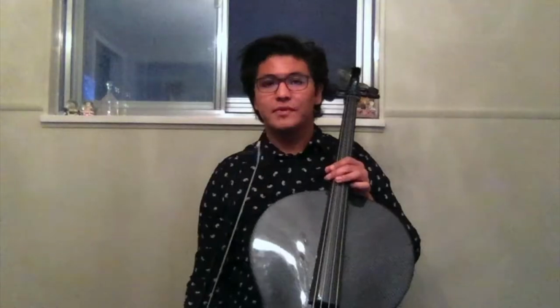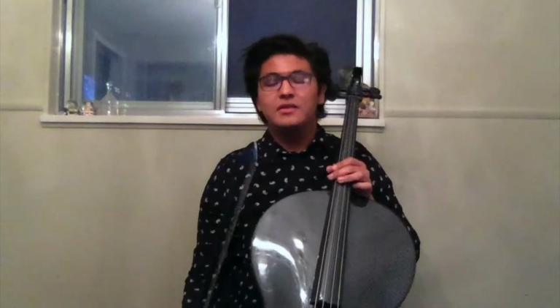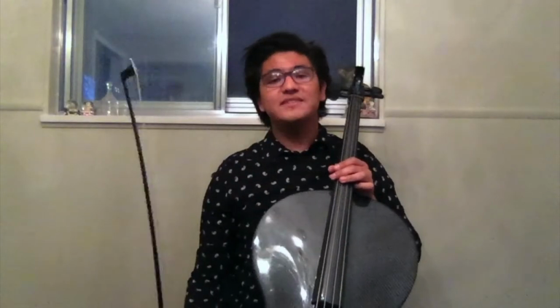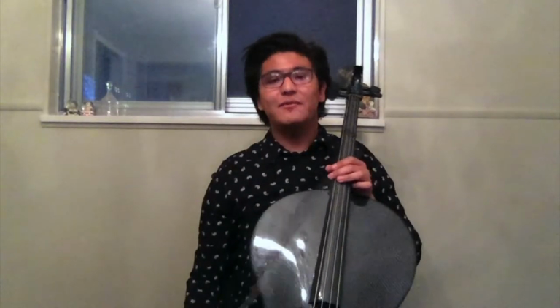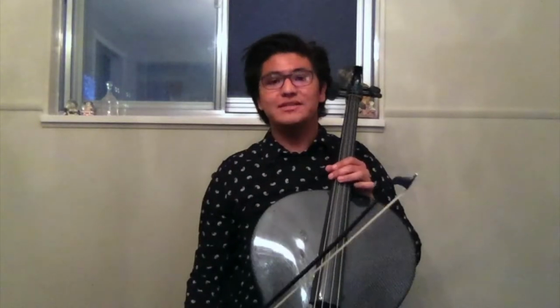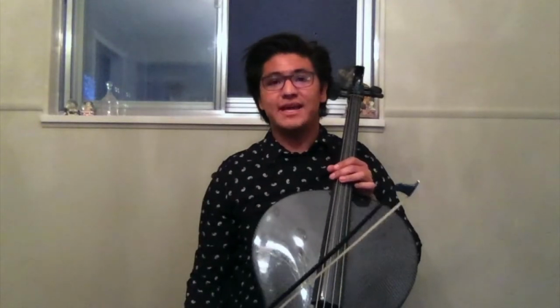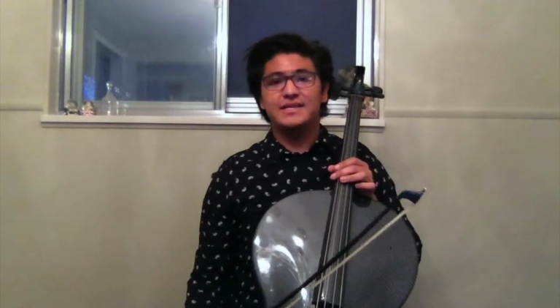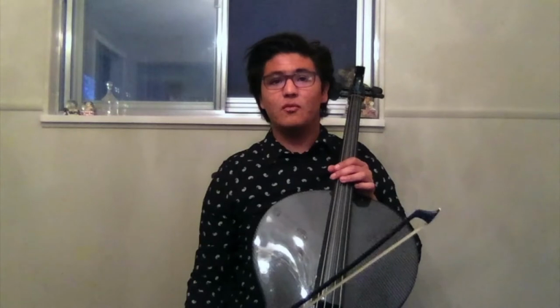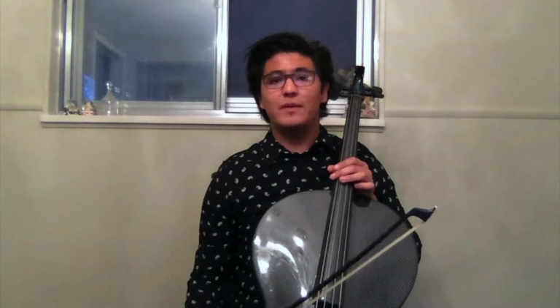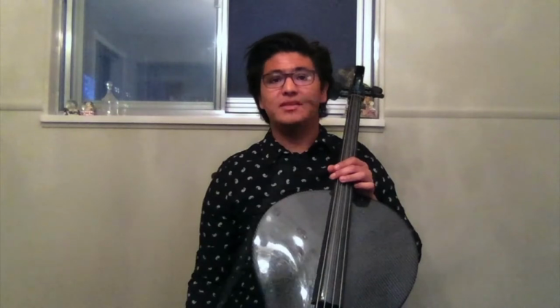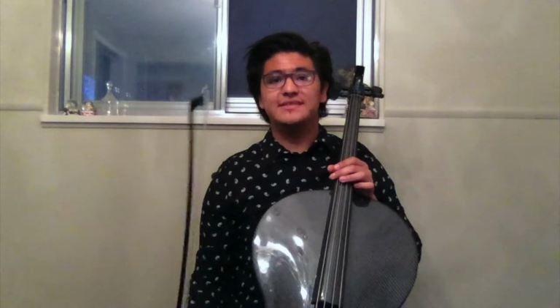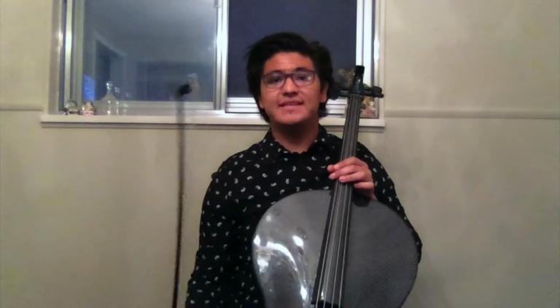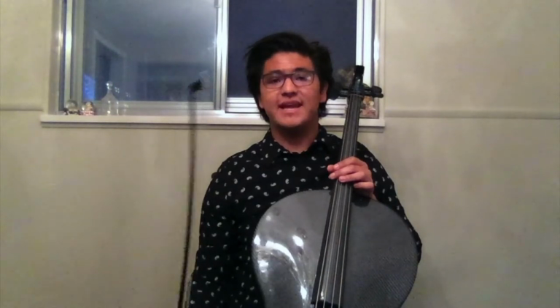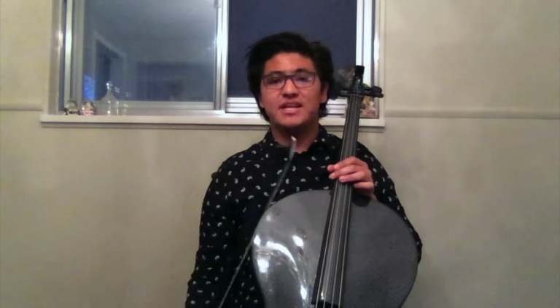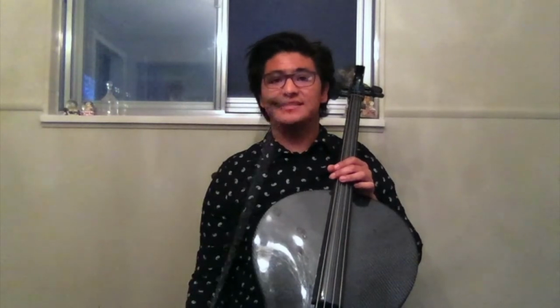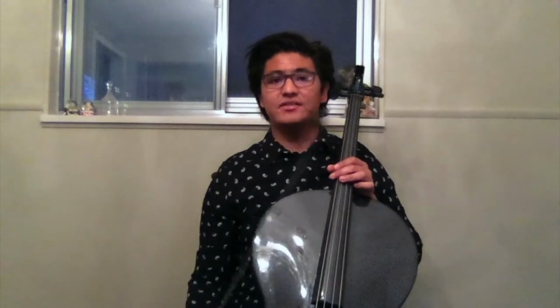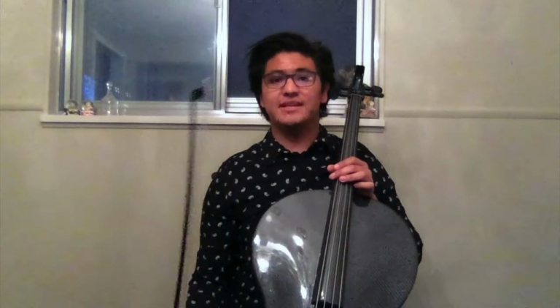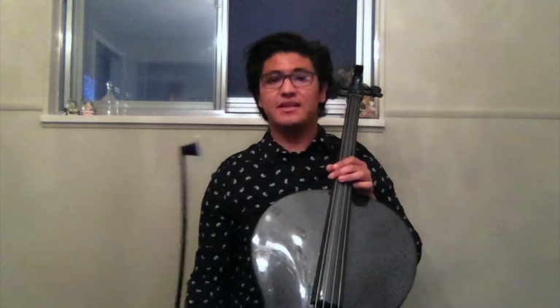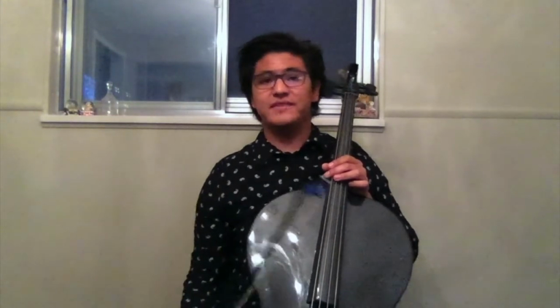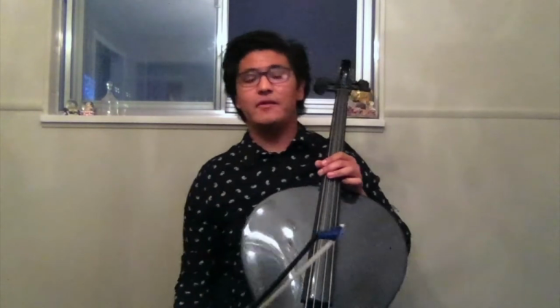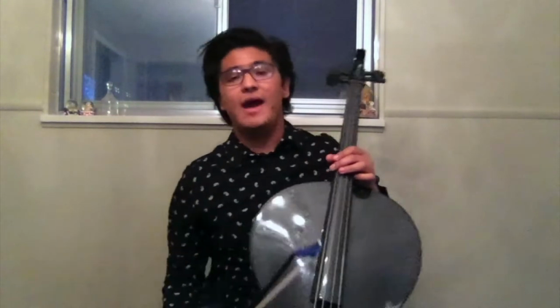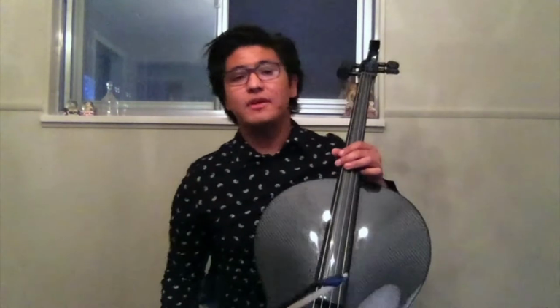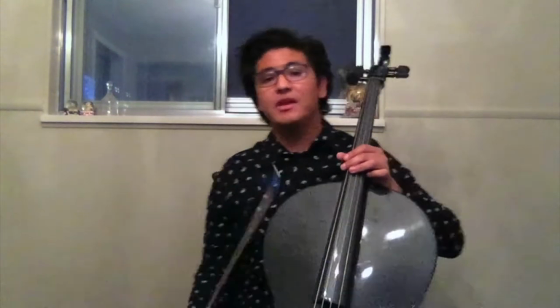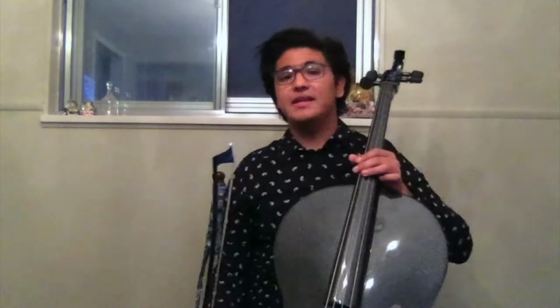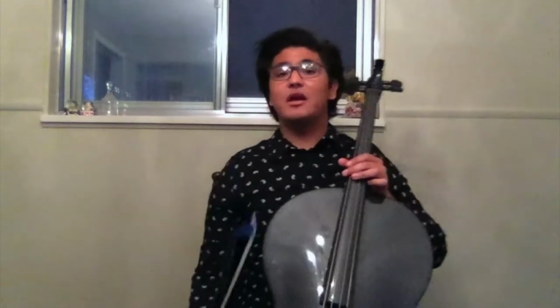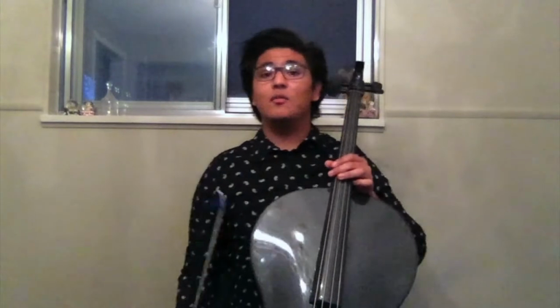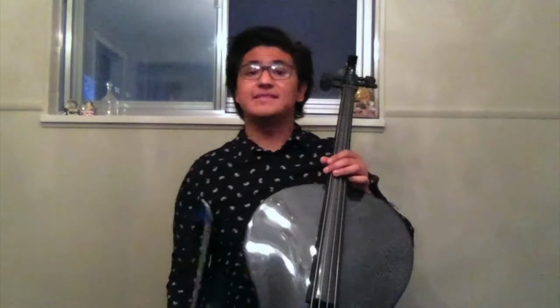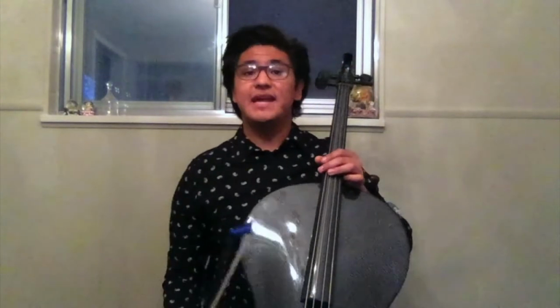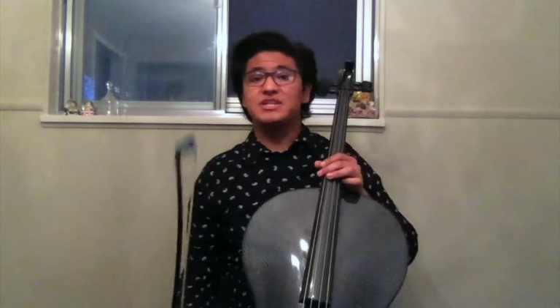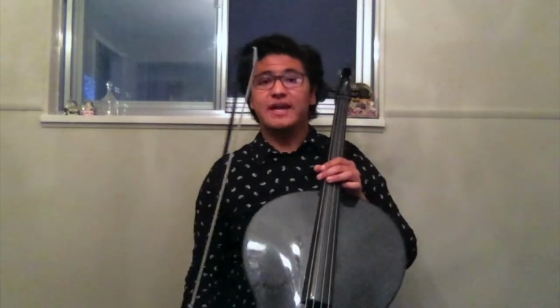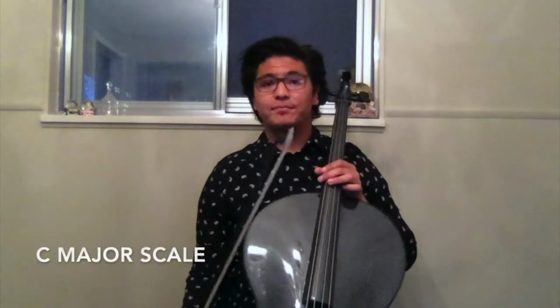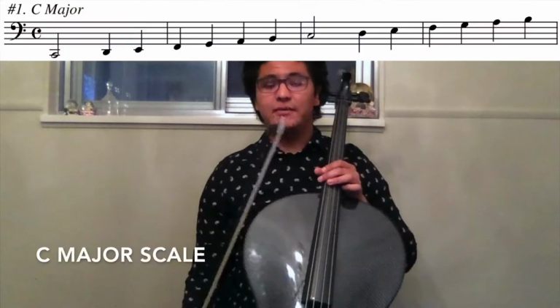The first thing we're going to do today is warm up with the C, D, and G scale, just like in the last video. However, let us start with the C major scale. Here we go.